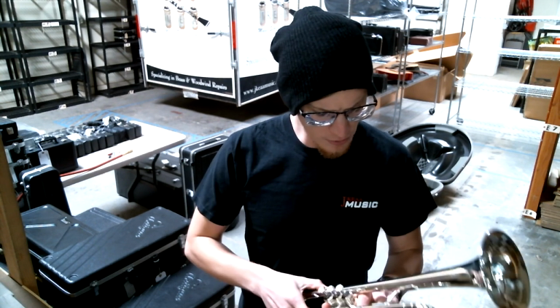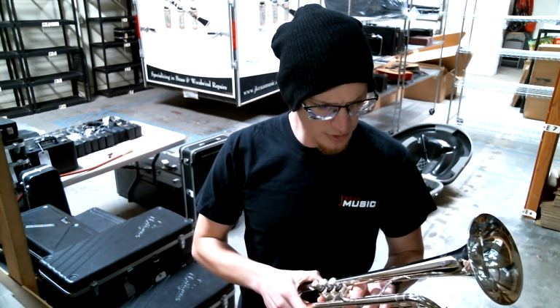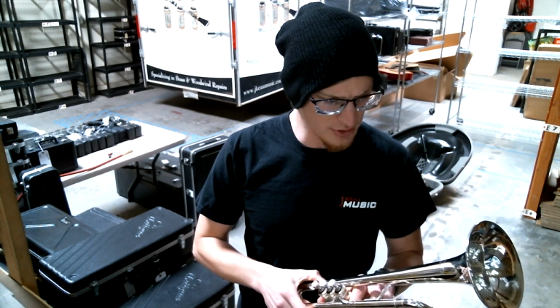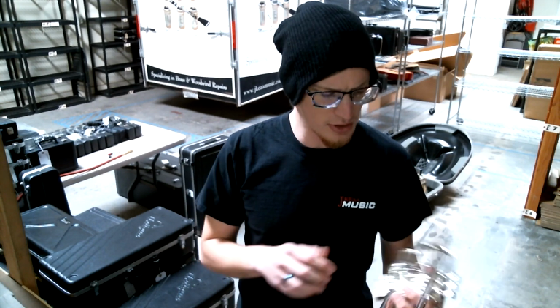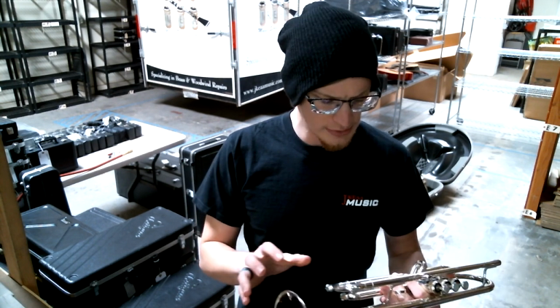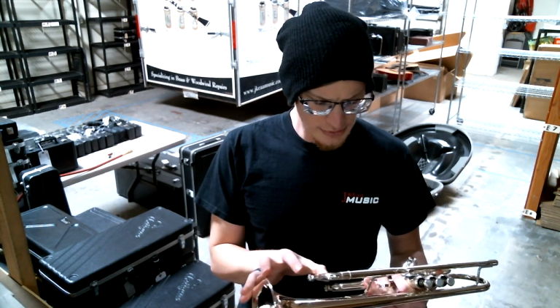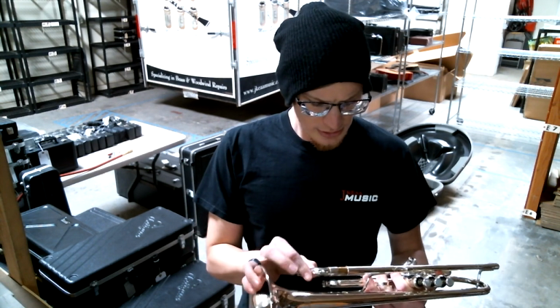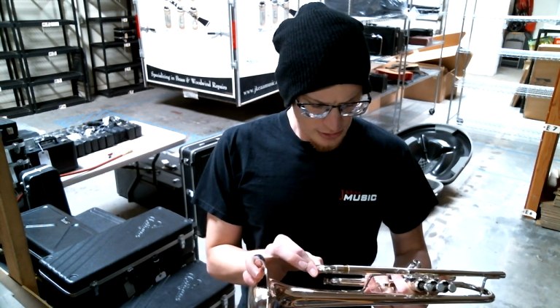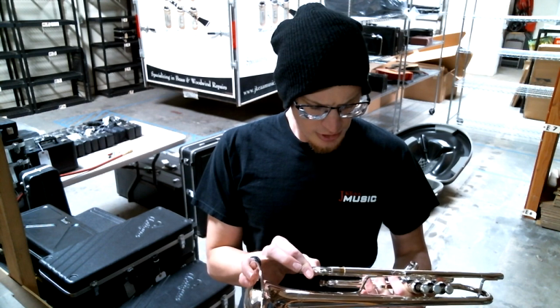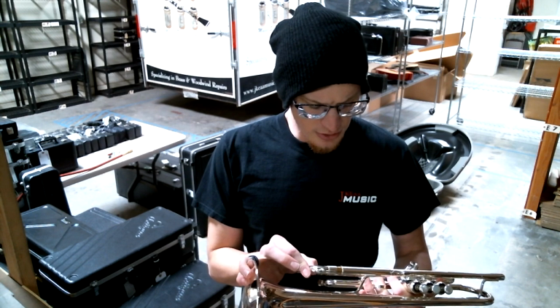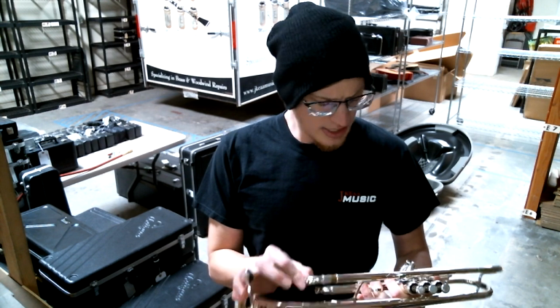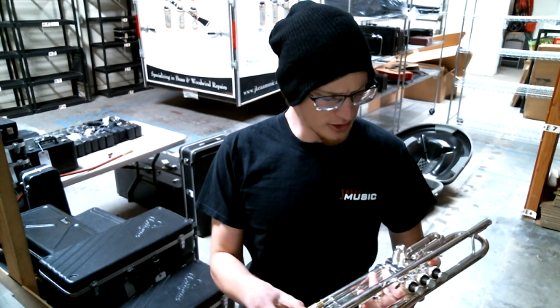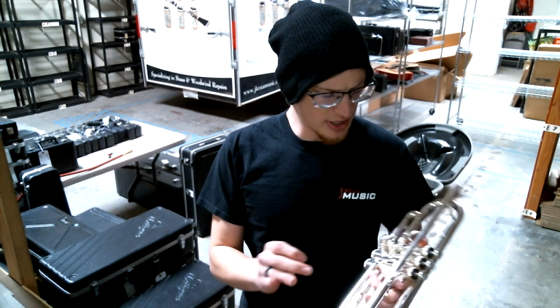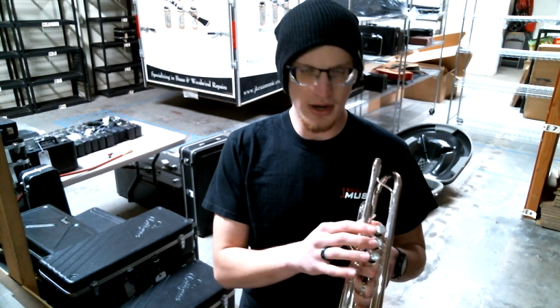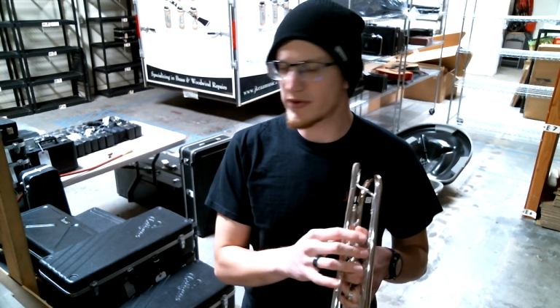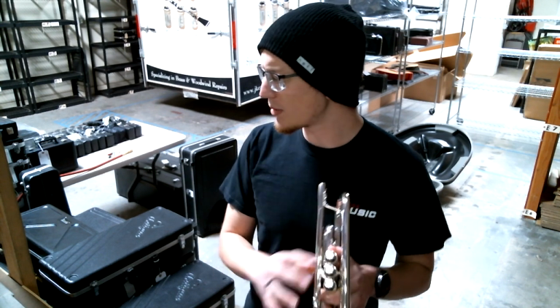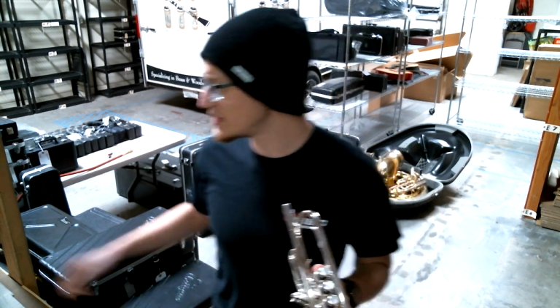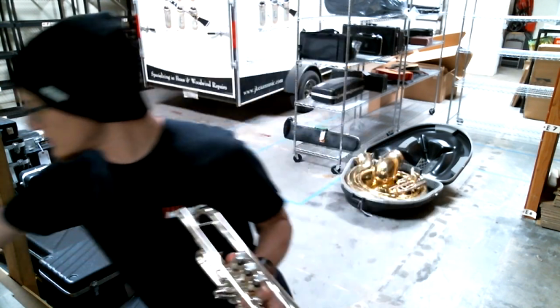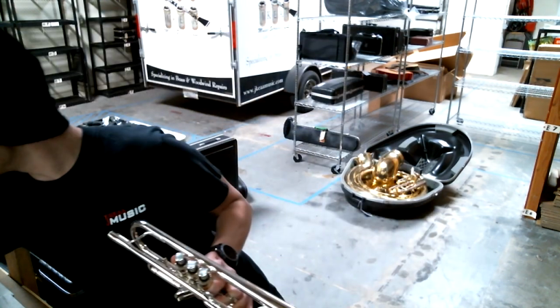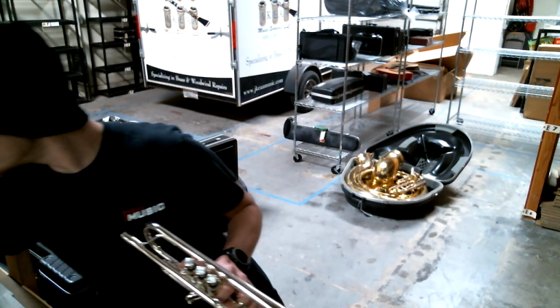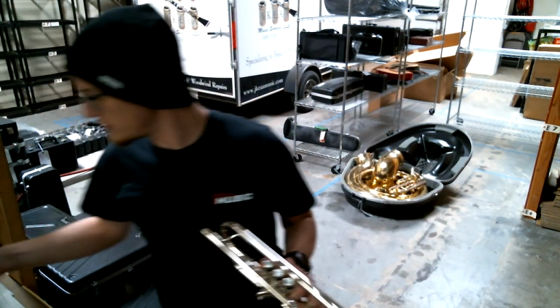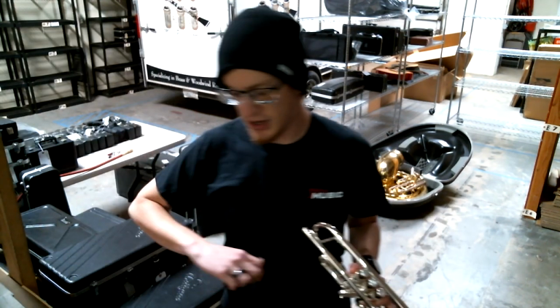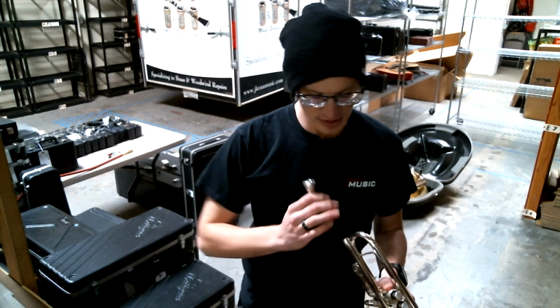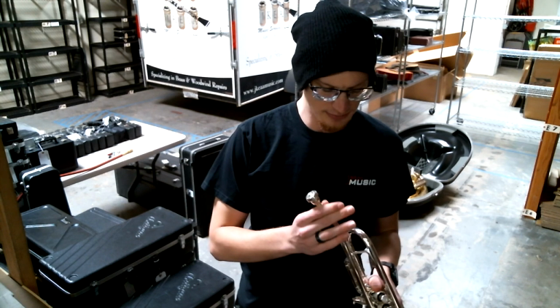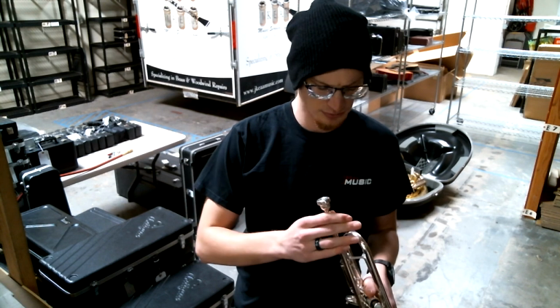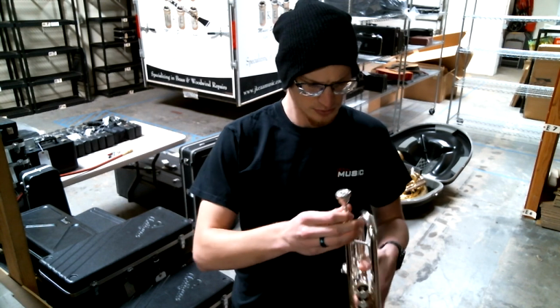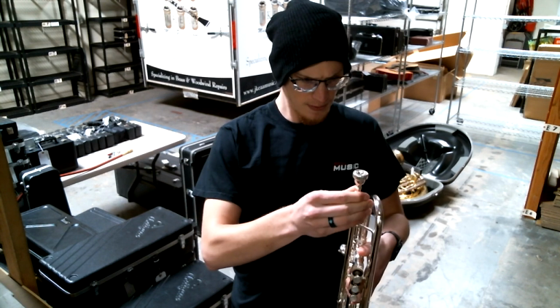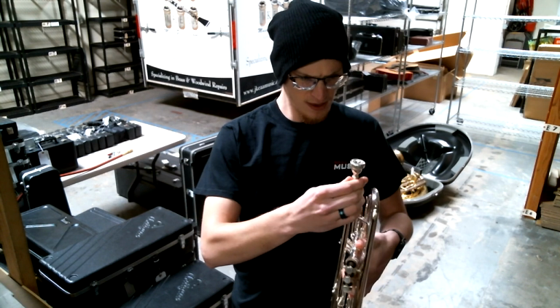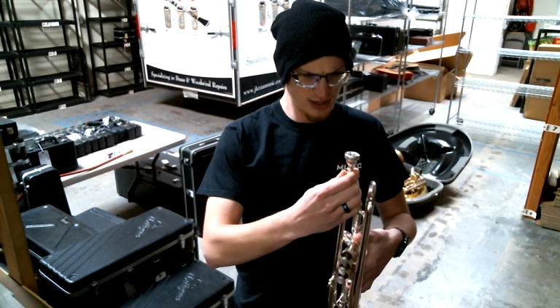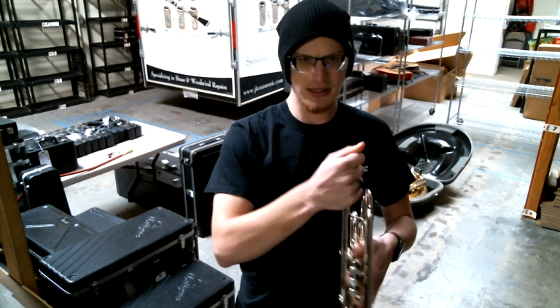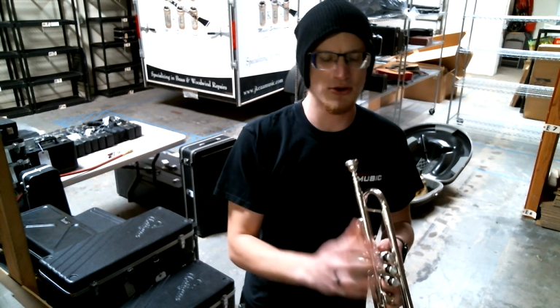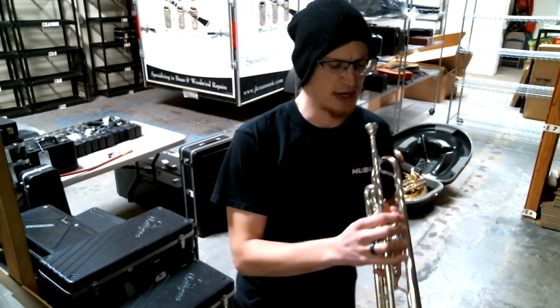We're going to put that to the test a little bit here and give it a quick play test. Let me just grab this mouthpiece and let's see how she sounds.